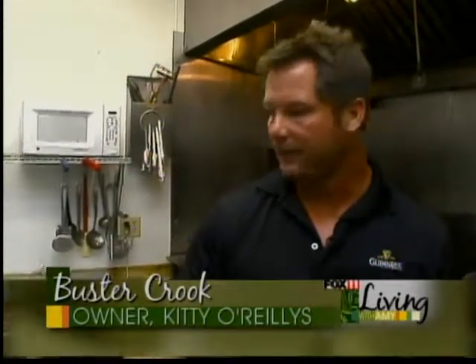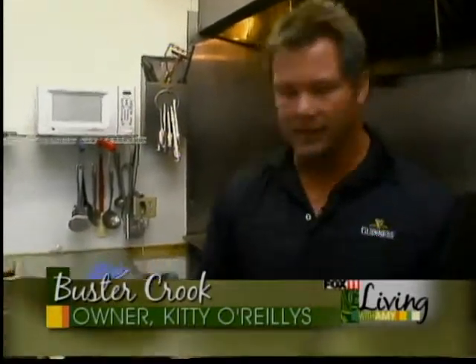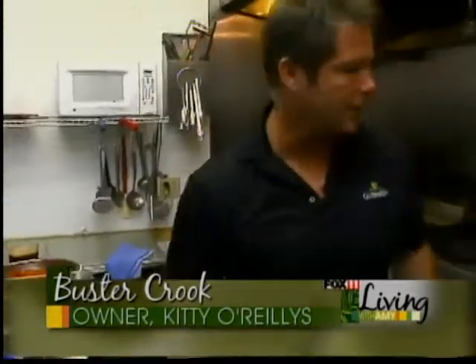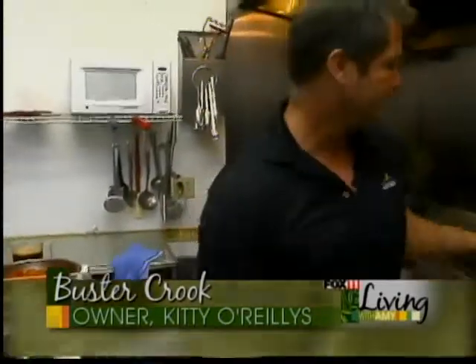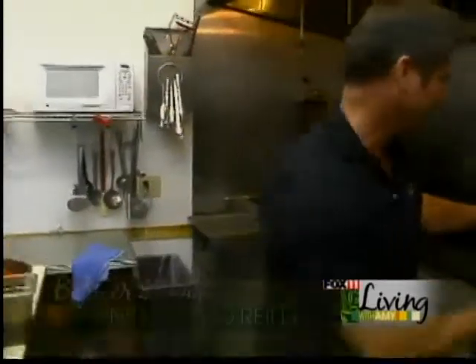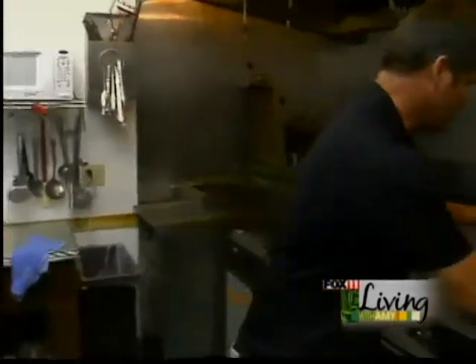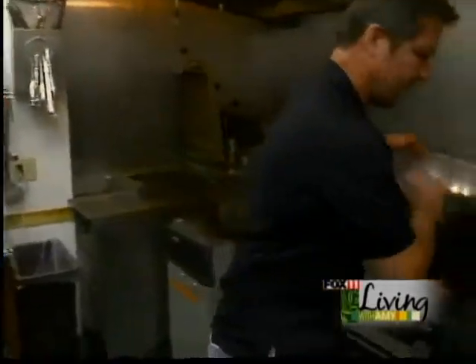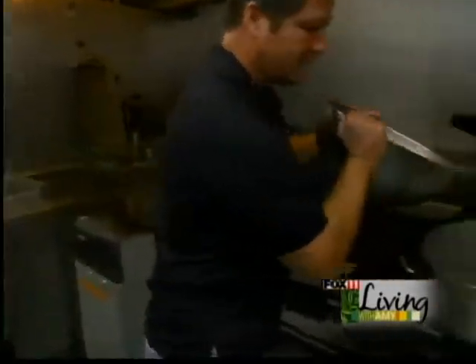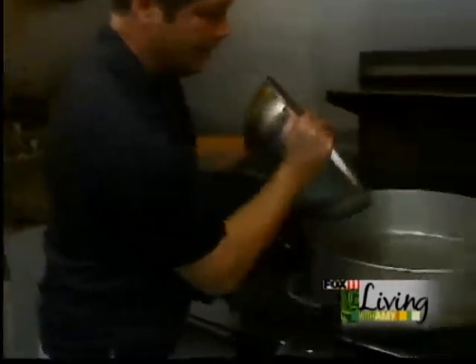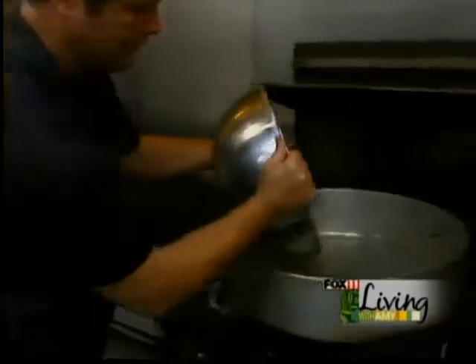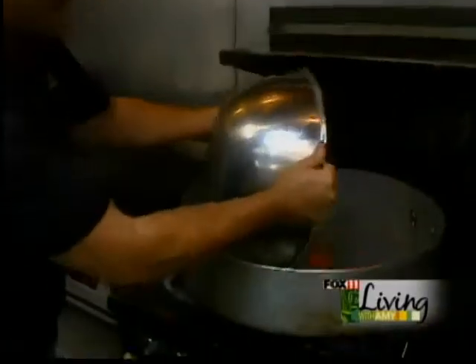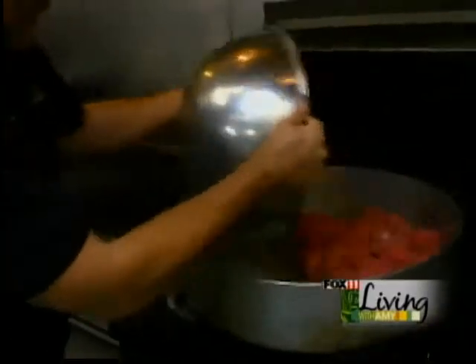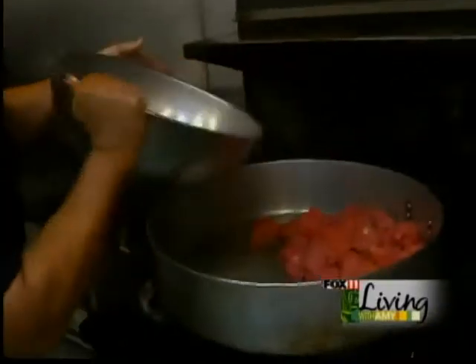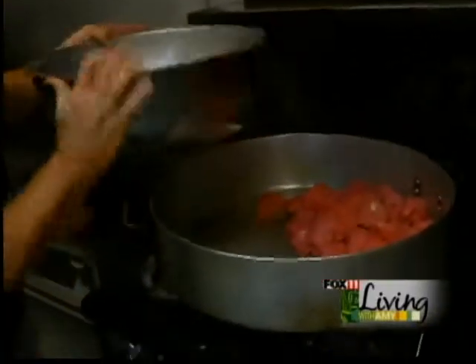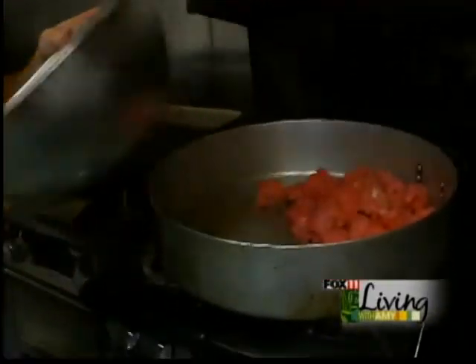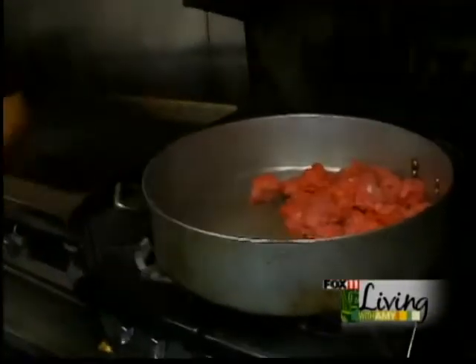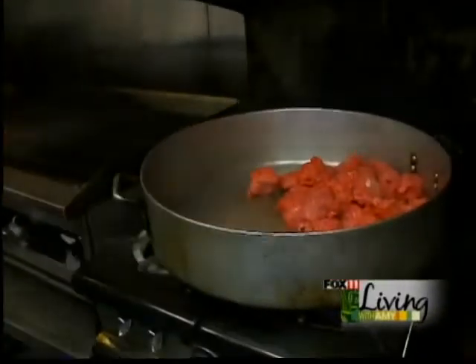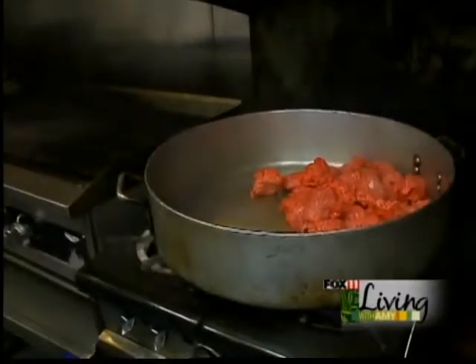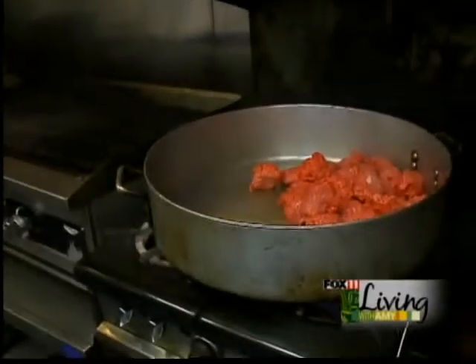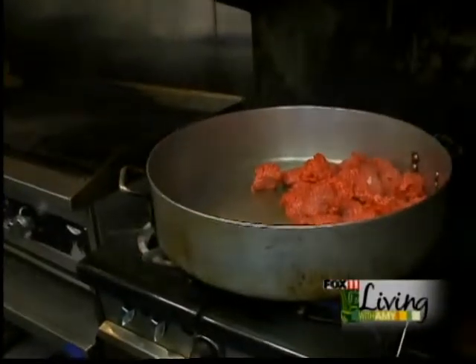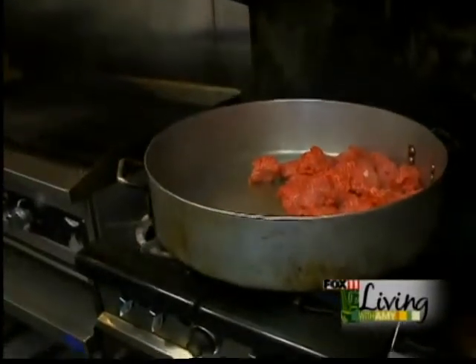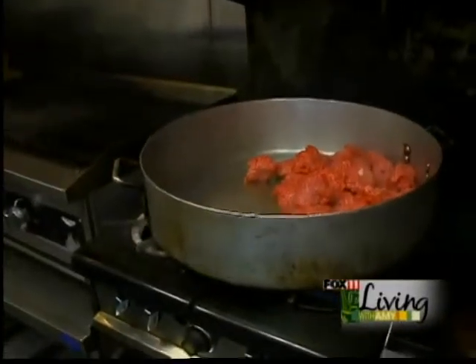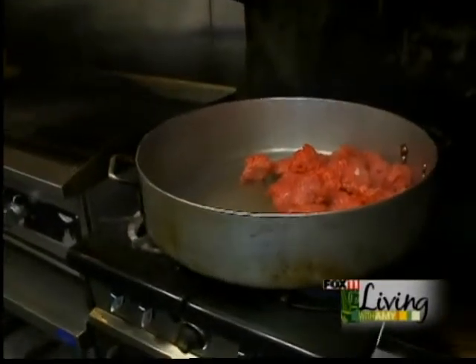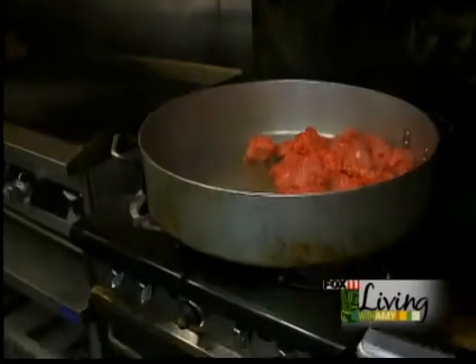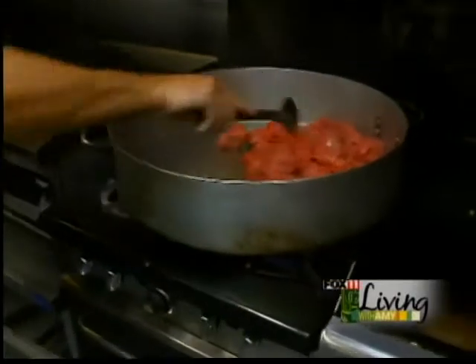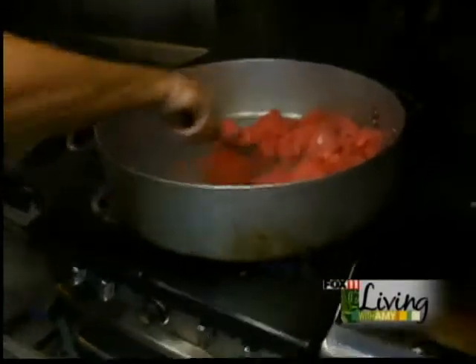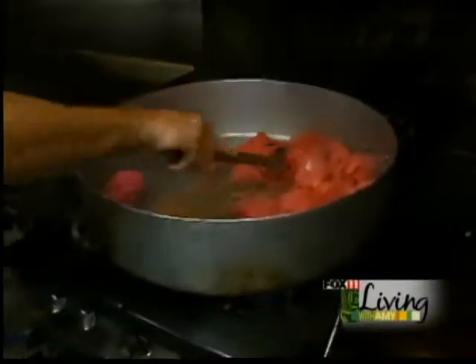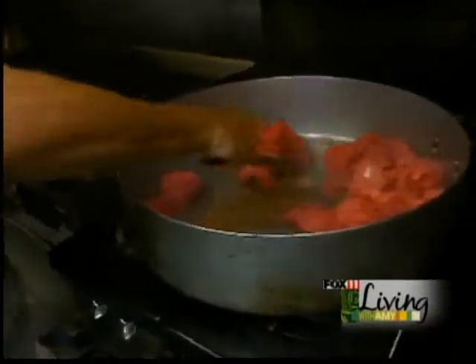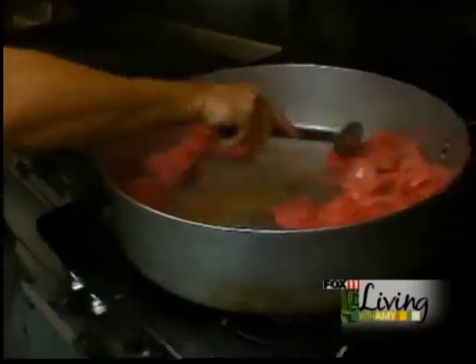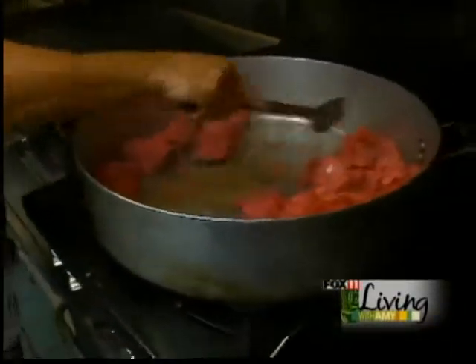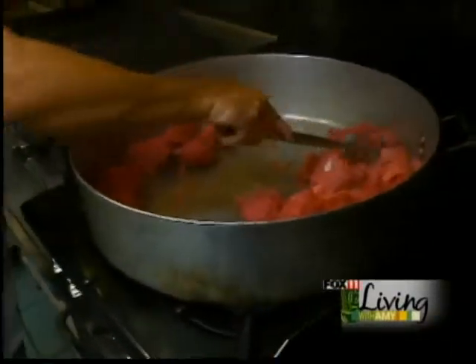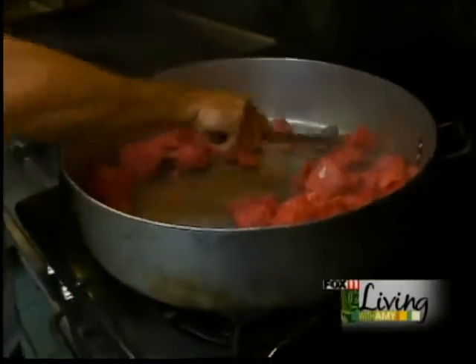The first thing that we do is take six pounds of lean ground meat and give it a nice browning.